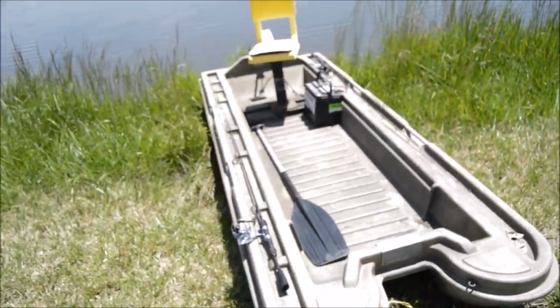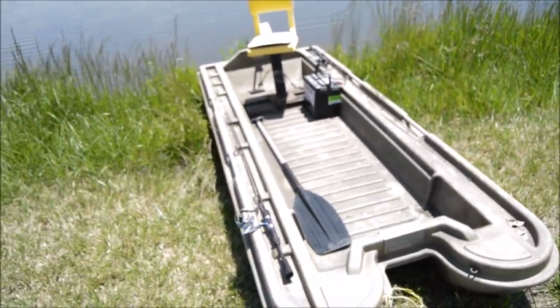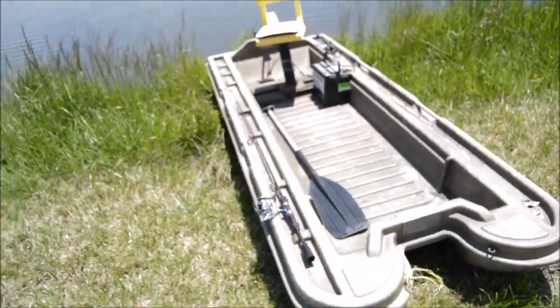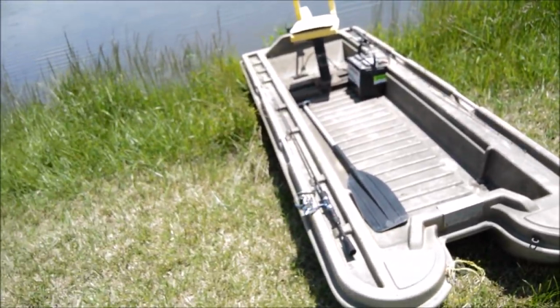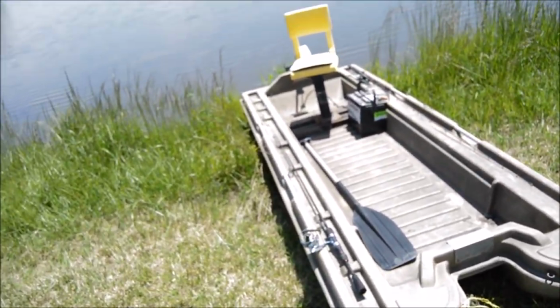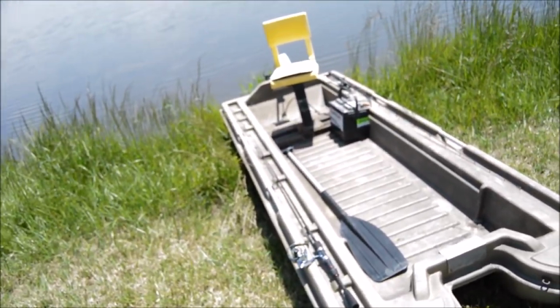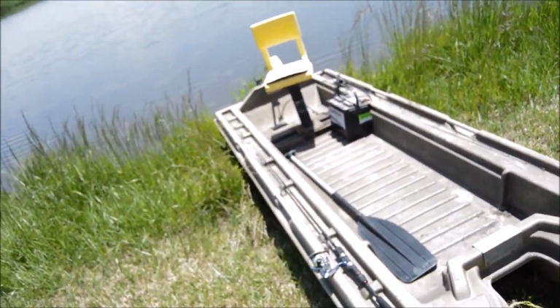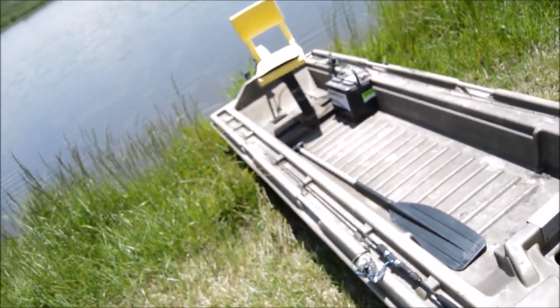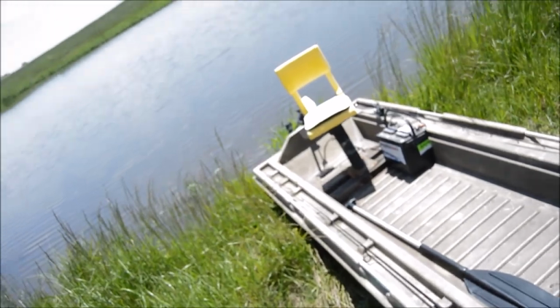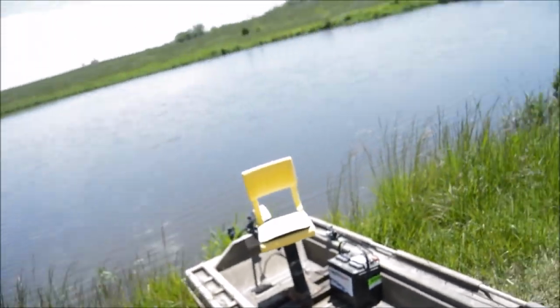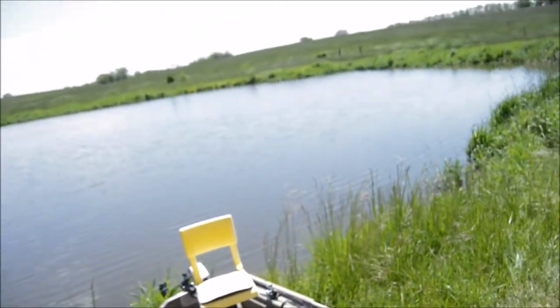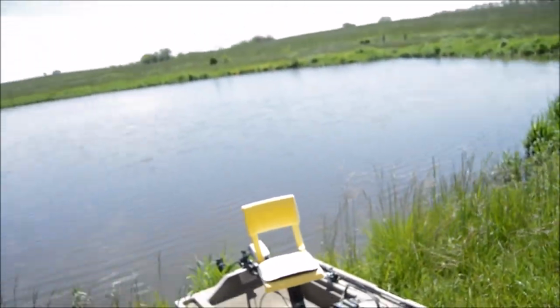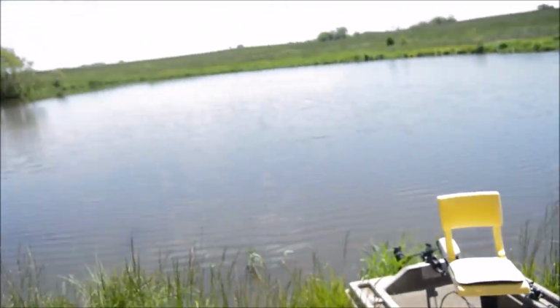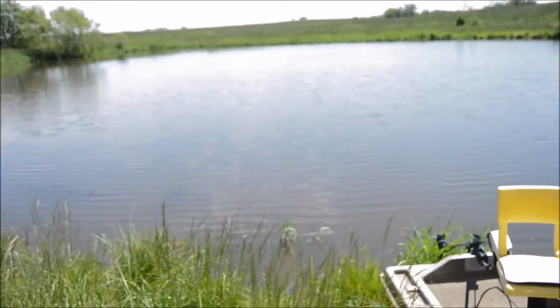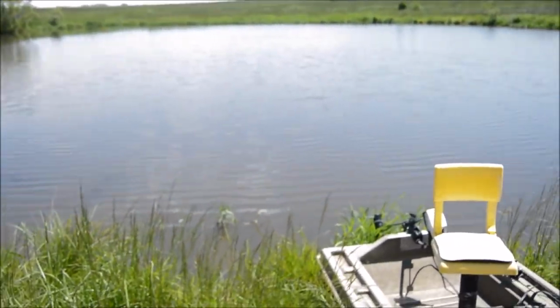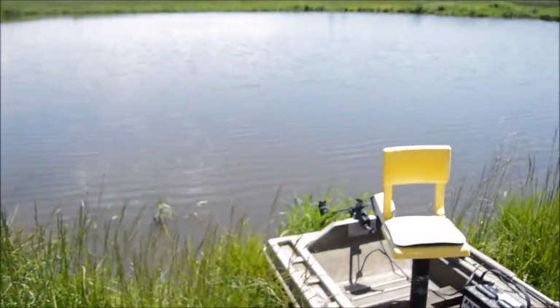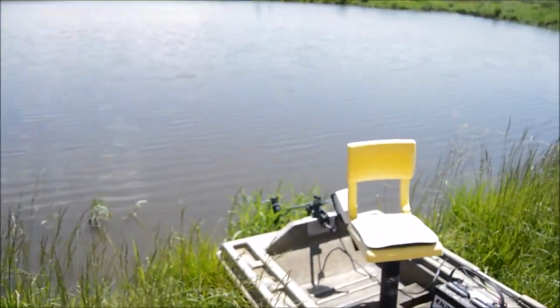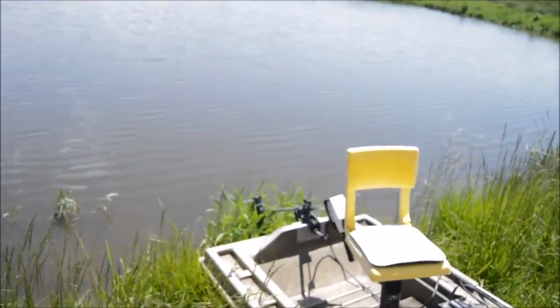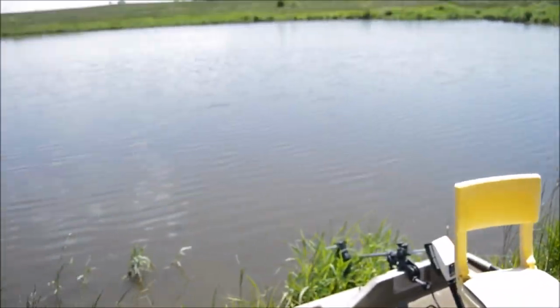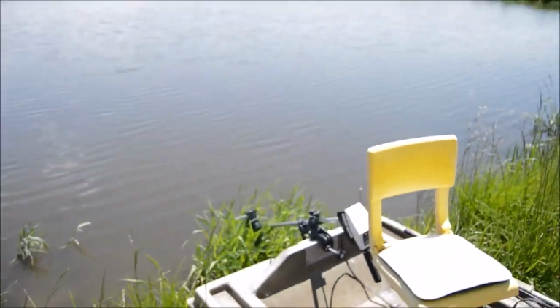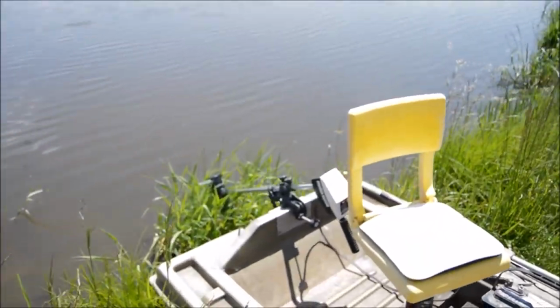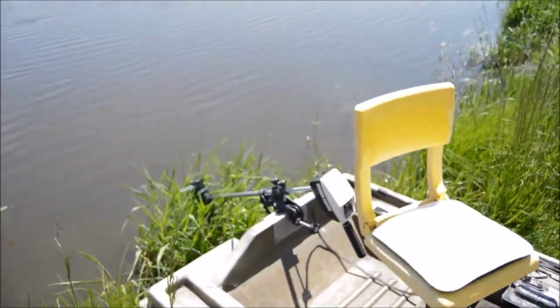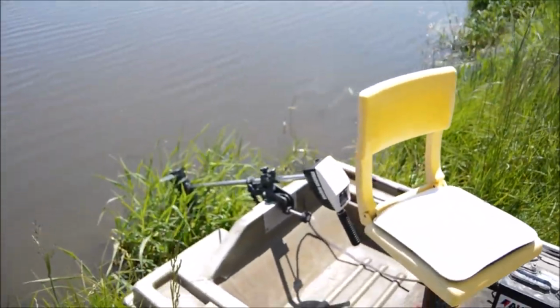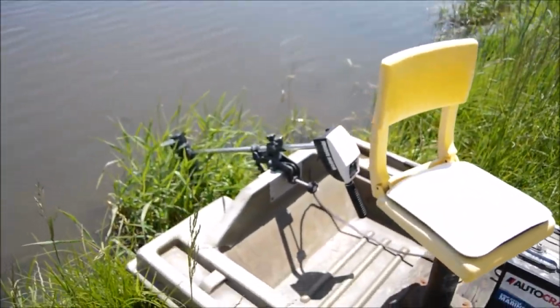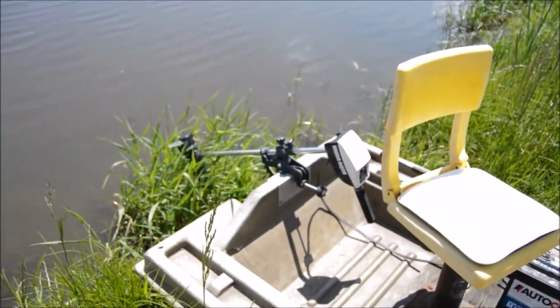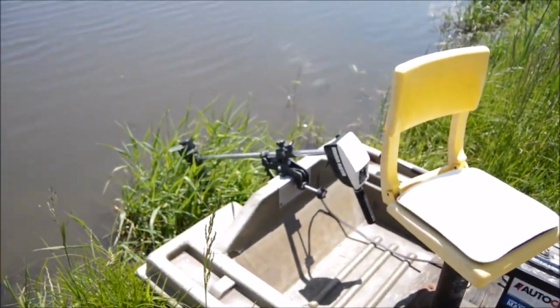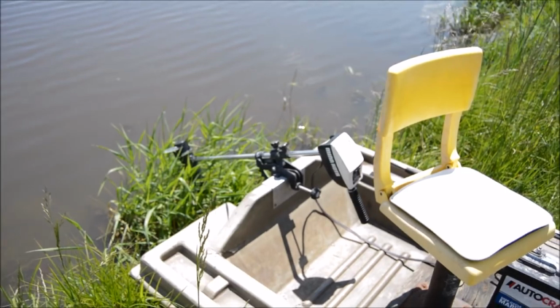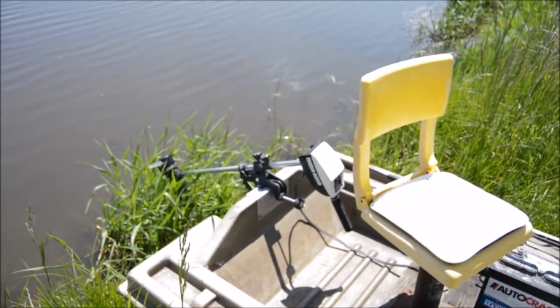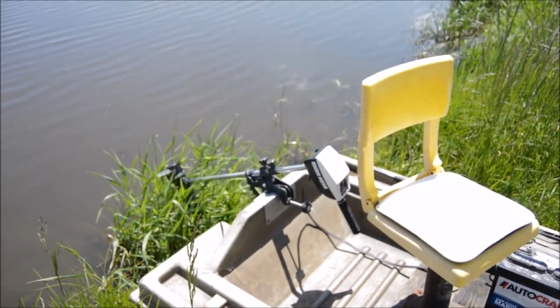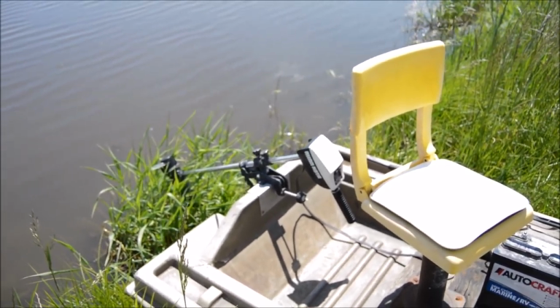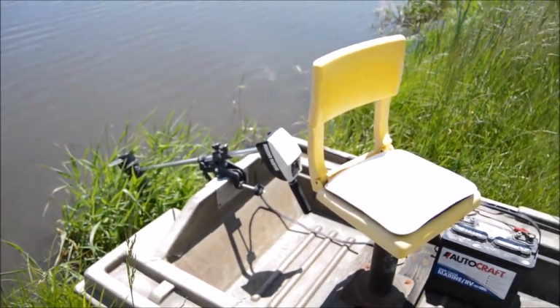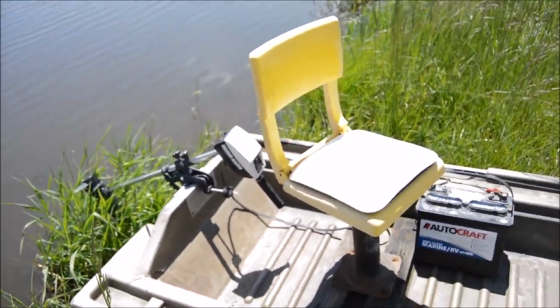Here she is. Nothing special but she's great for these little ponds out here. Came with a 14 pound thrust trolling motor.